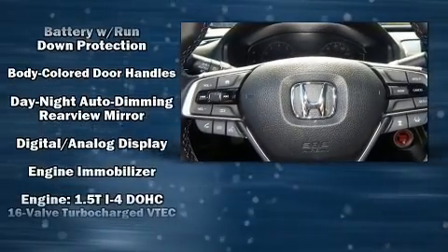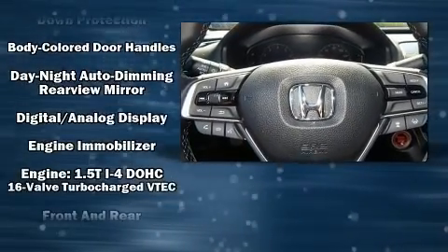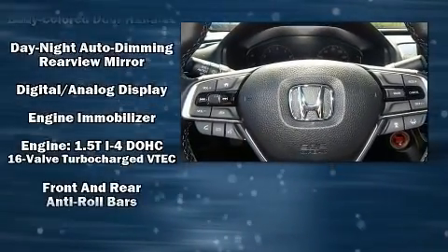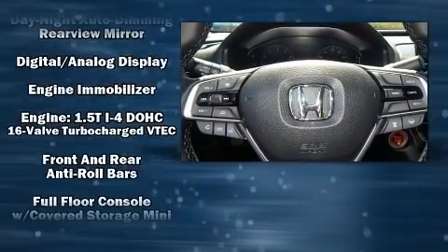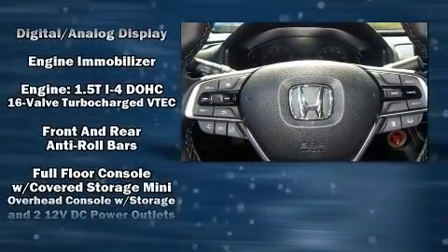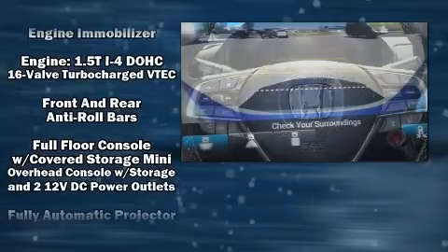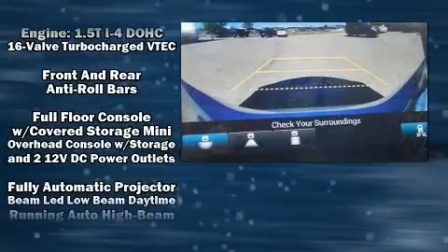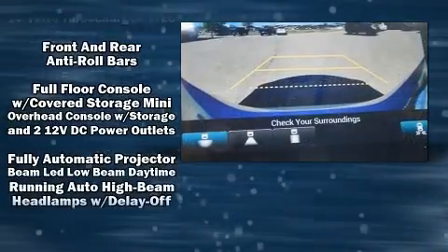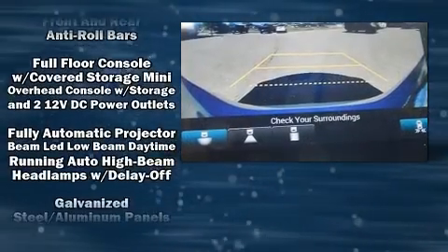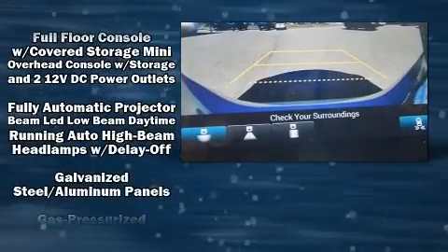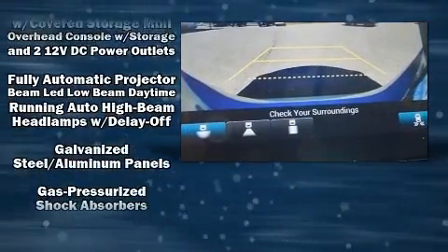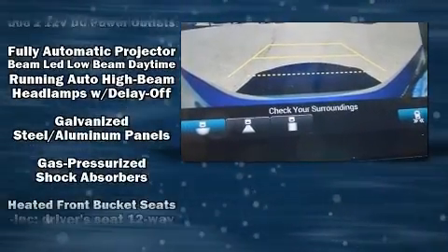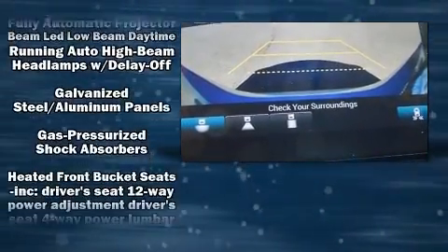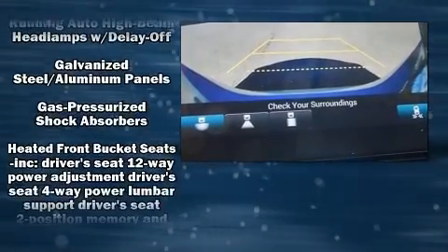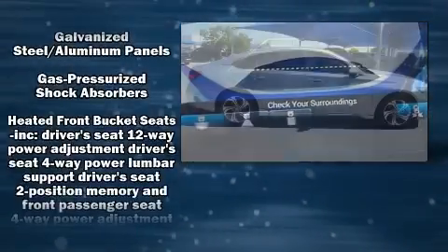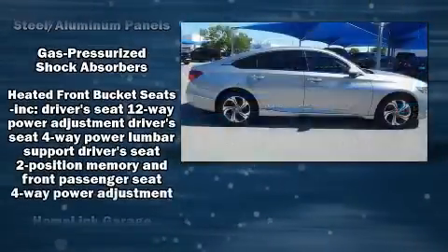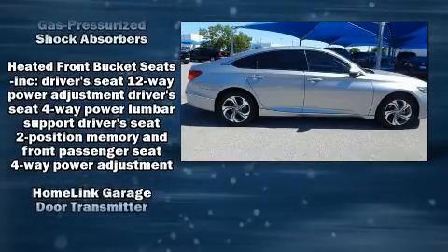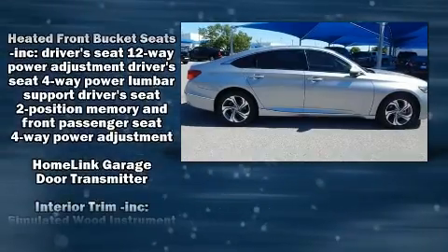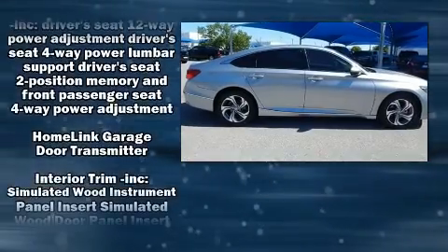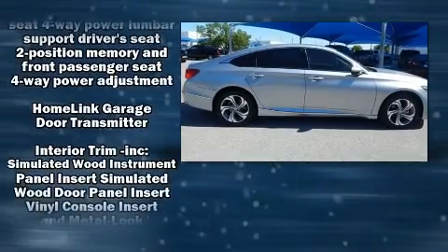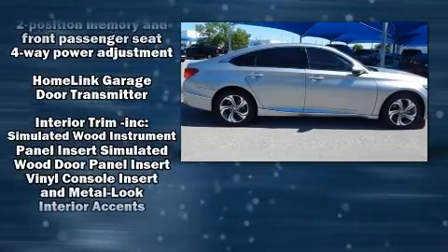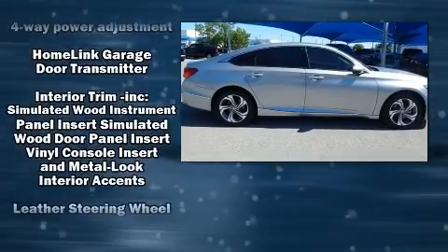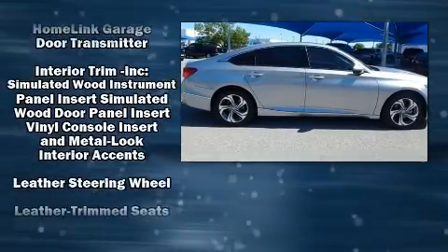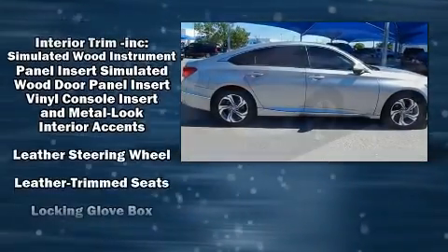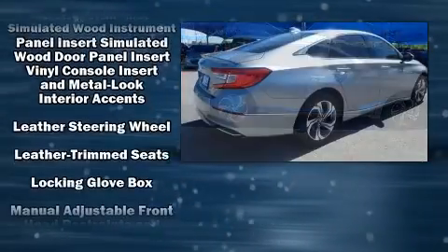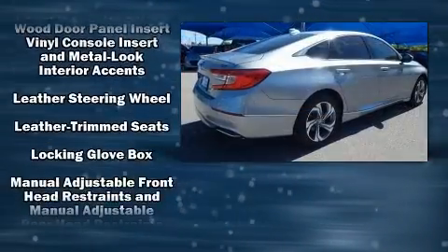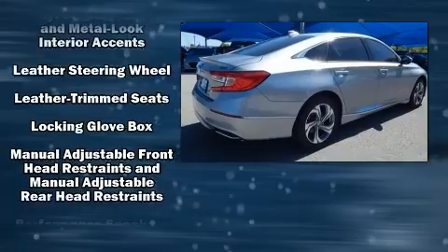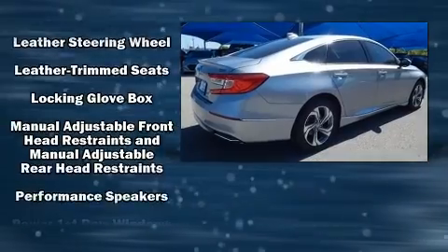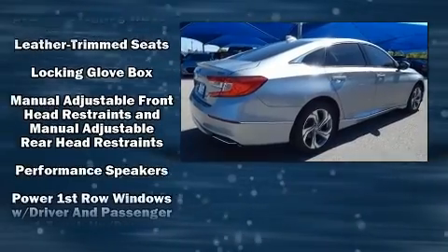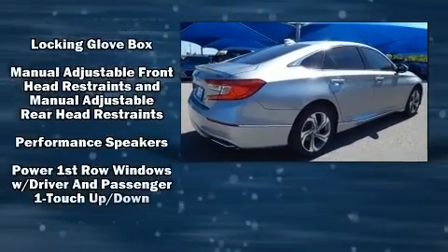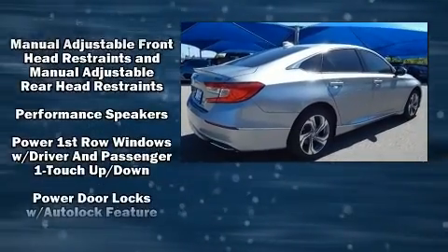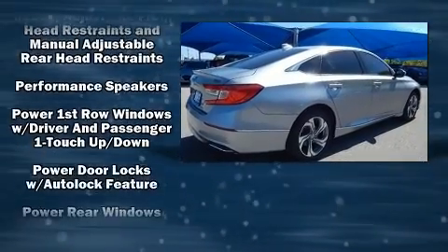Features such as automatic climate control and leather upholstery prove that economical transportation does not need to be sparsely equipped. Audio features include an AM FM radio and ten speakers providing excellent sound throughout the cabin.